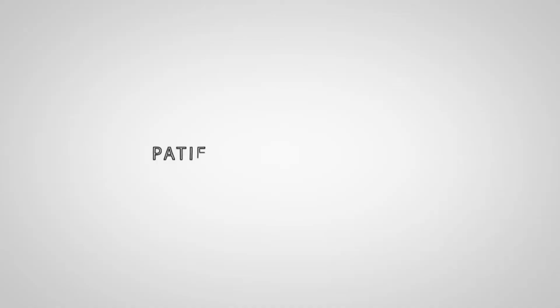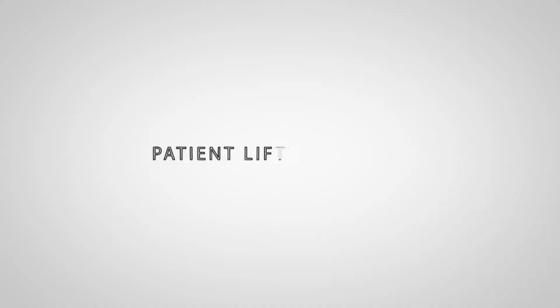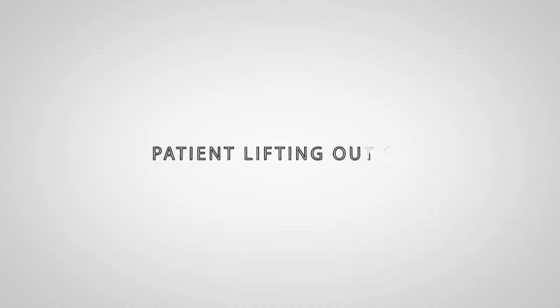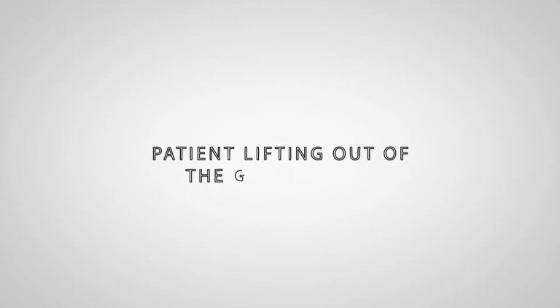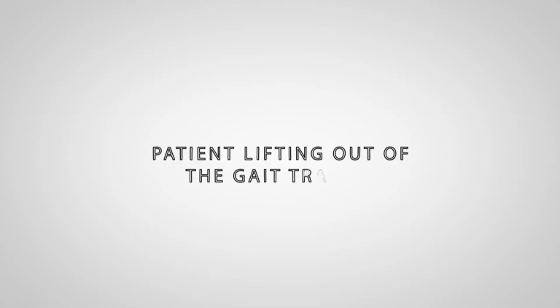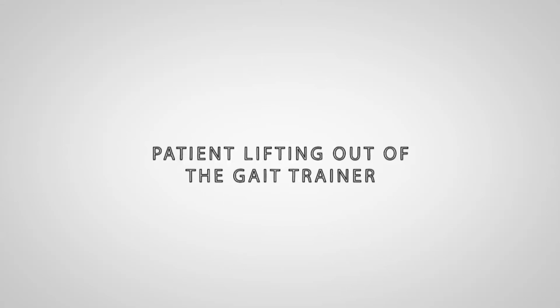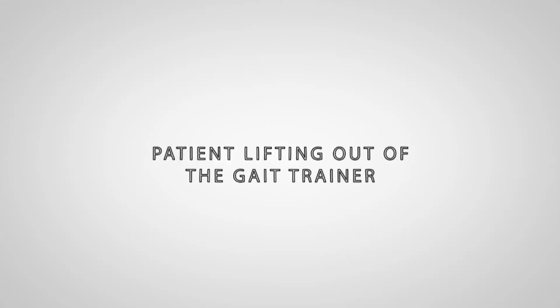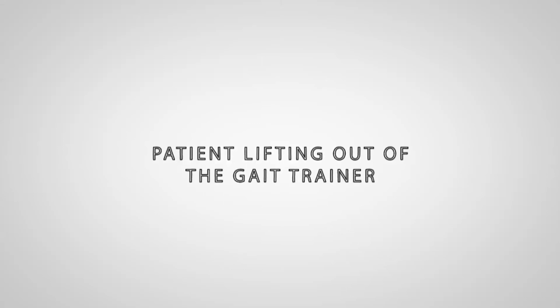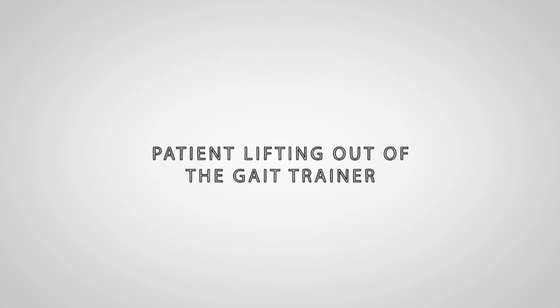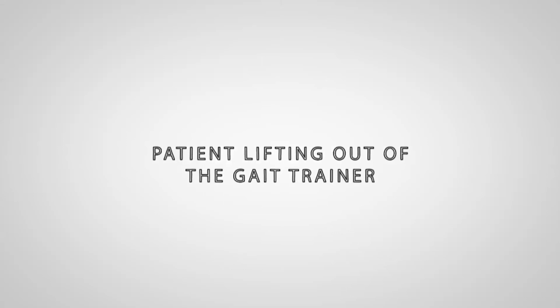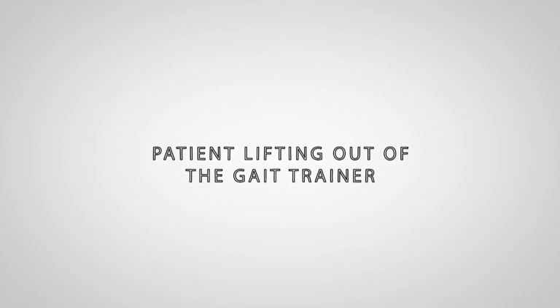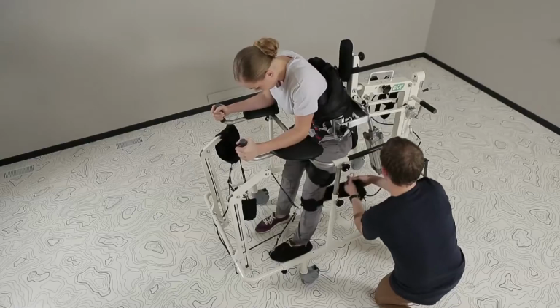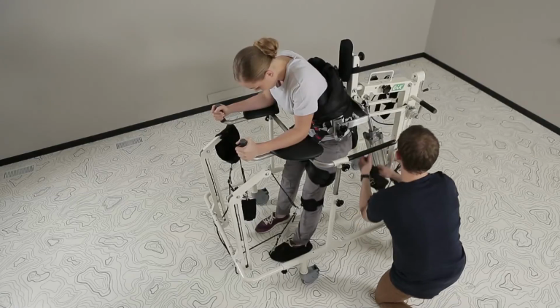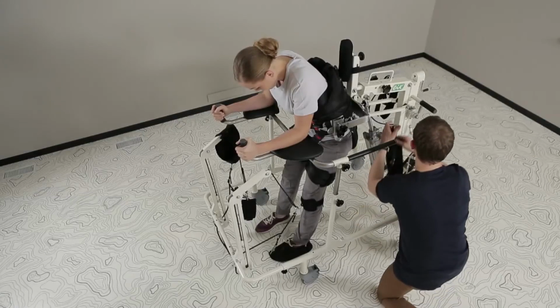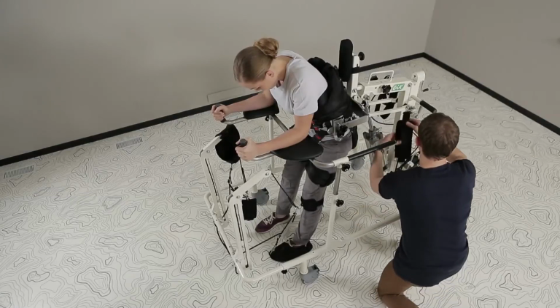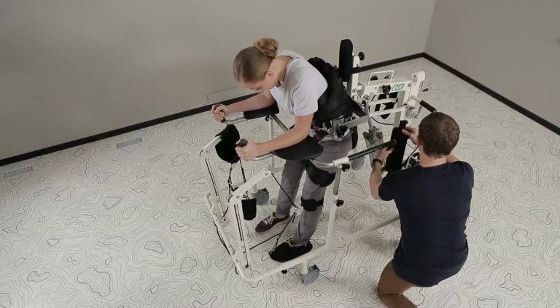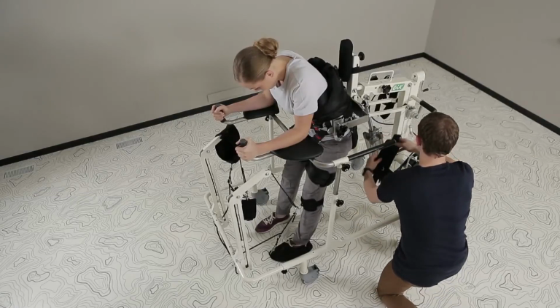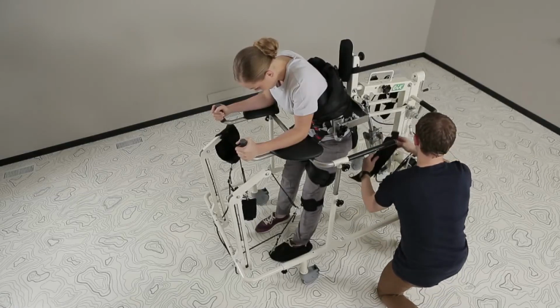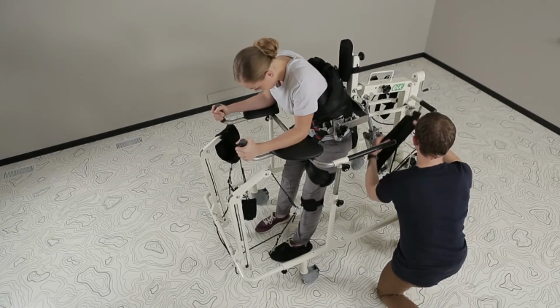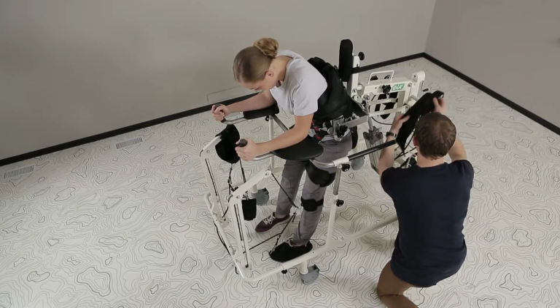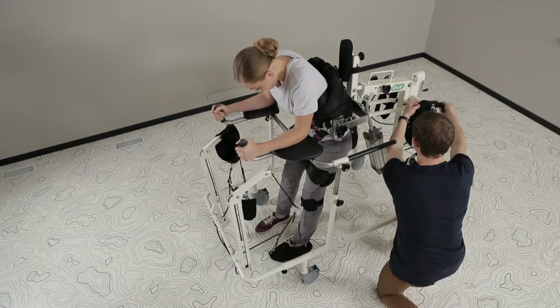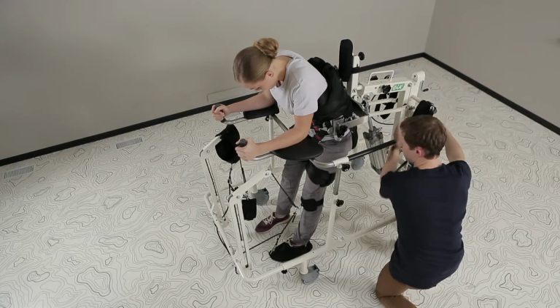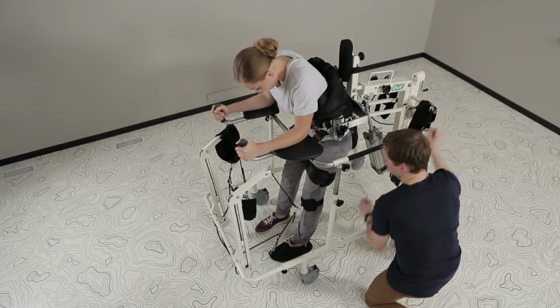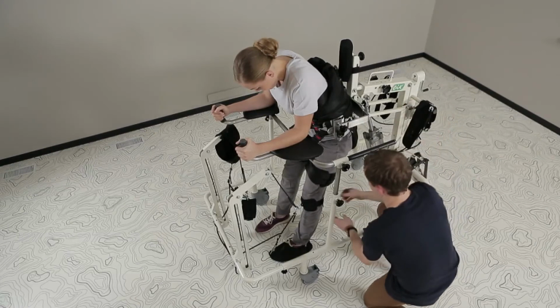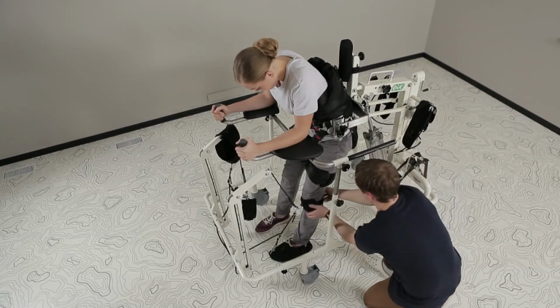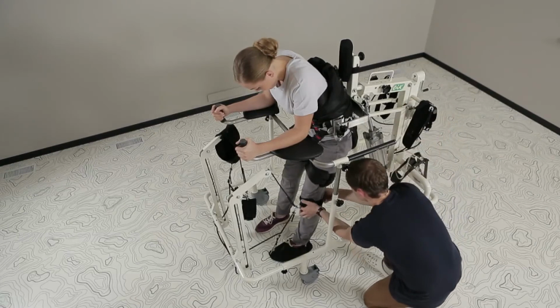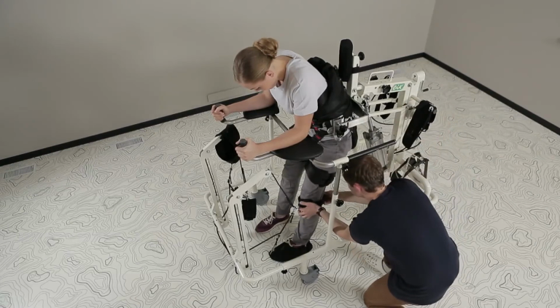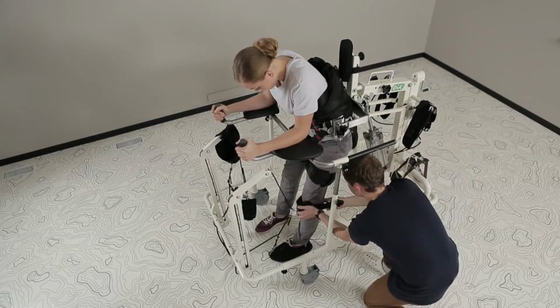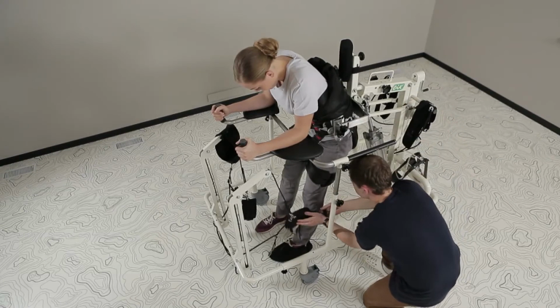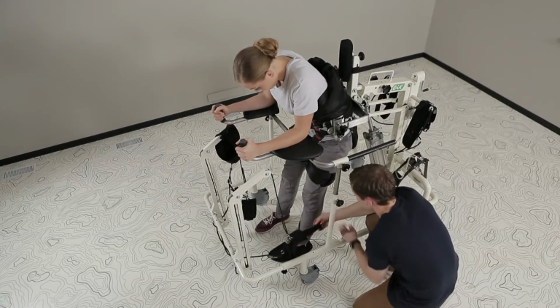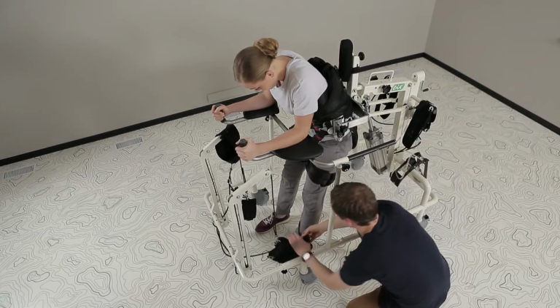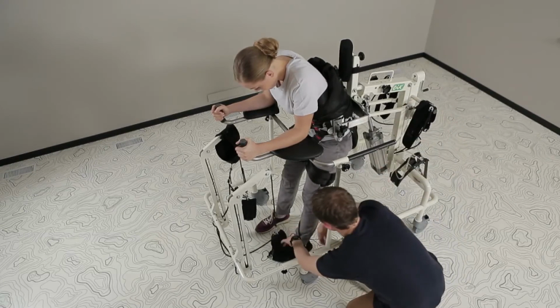Patient lifting out of the Gait Trainer. Overshoes, knee and leg straightening belts, as well as the front part of the leg control mechanism are removed.